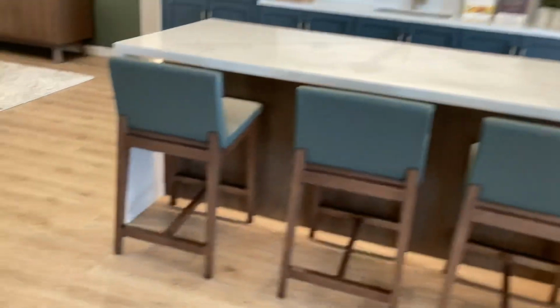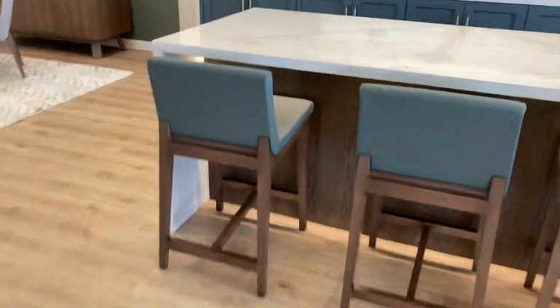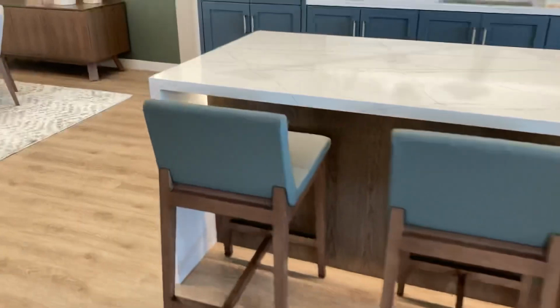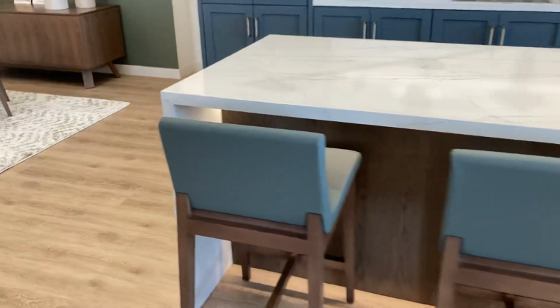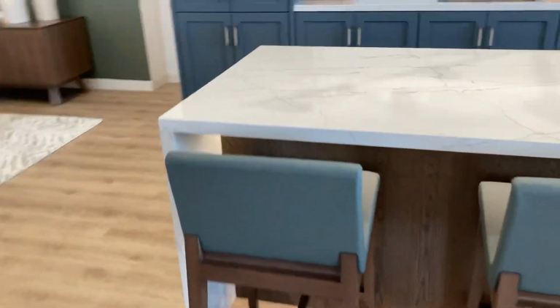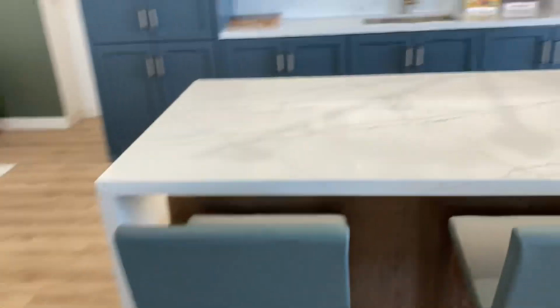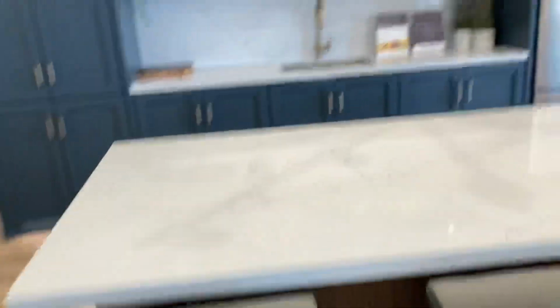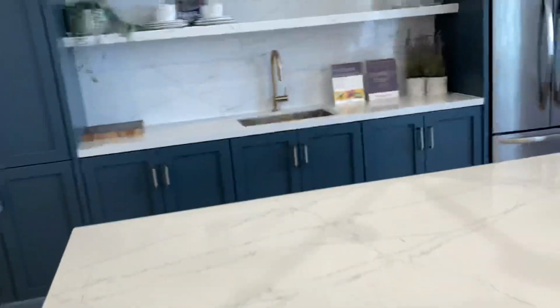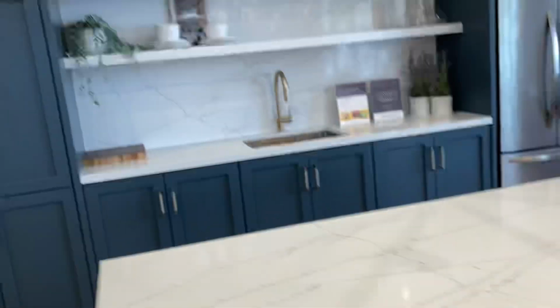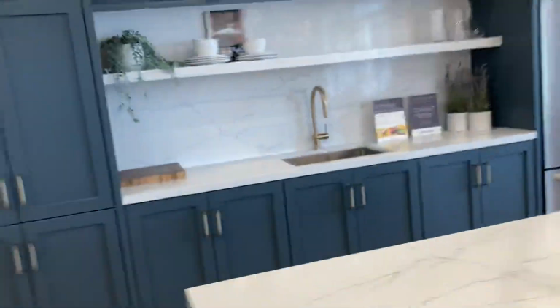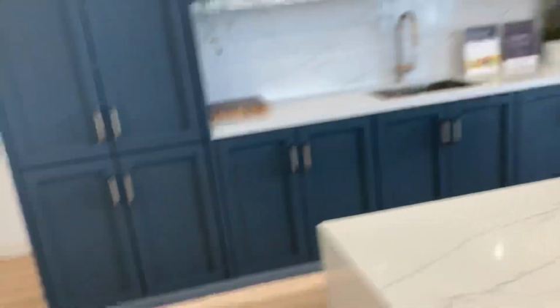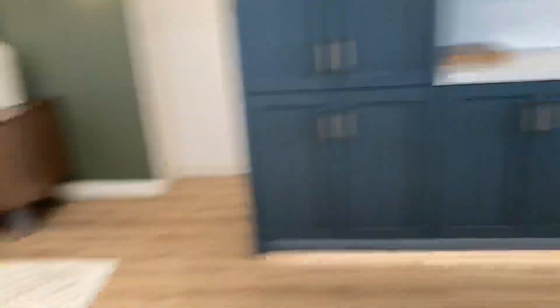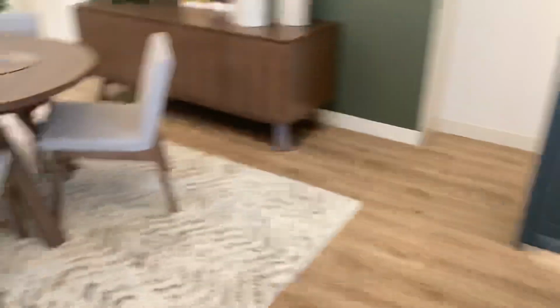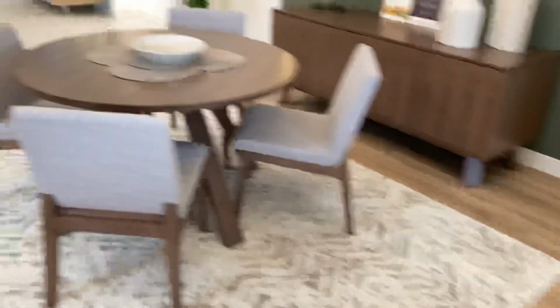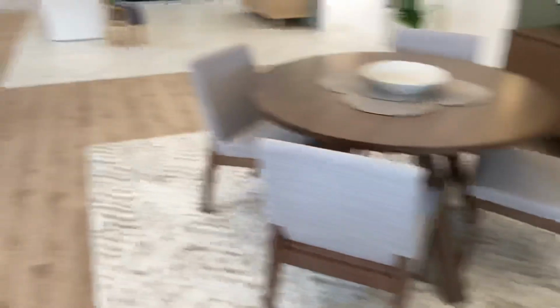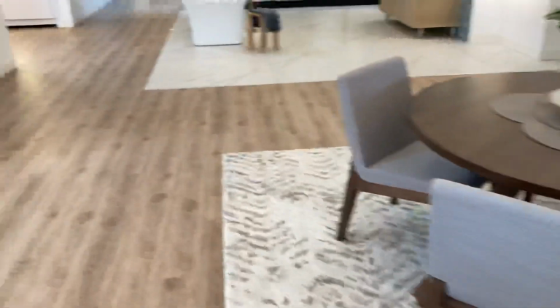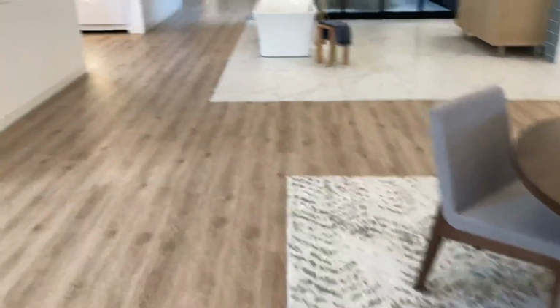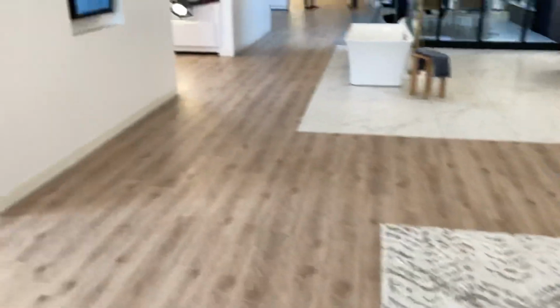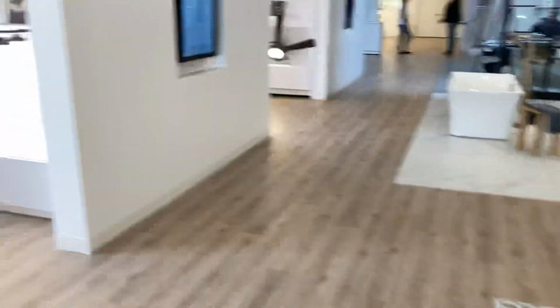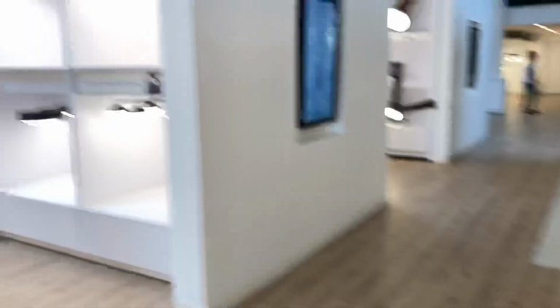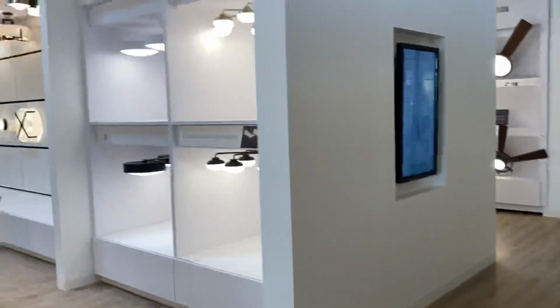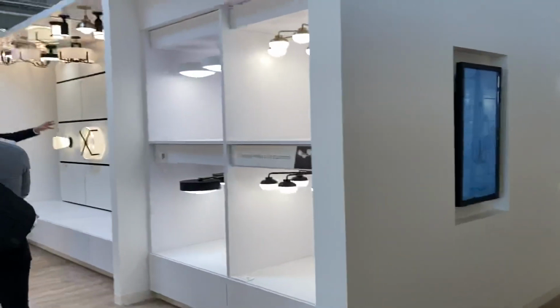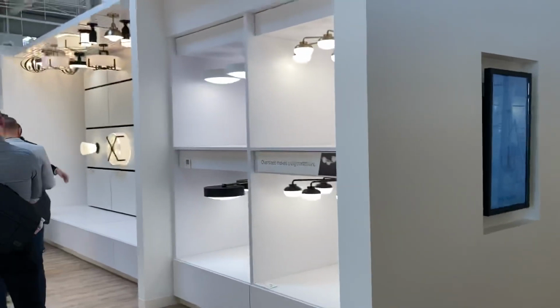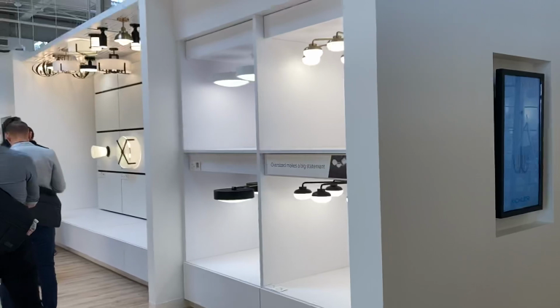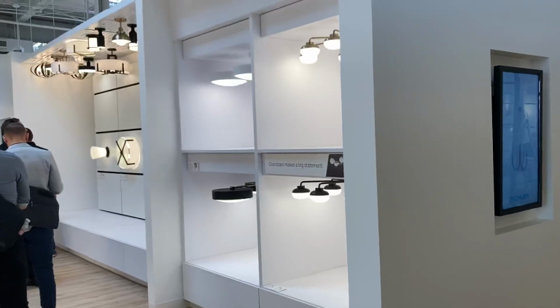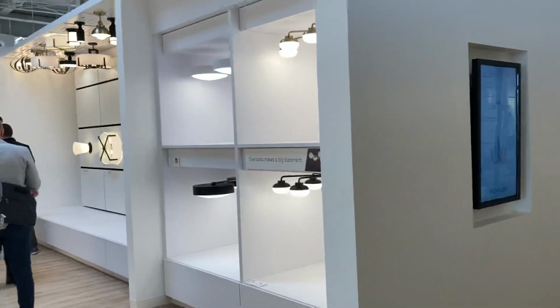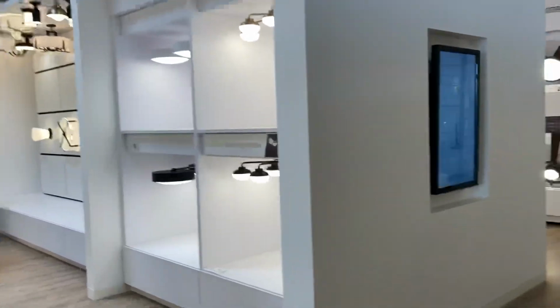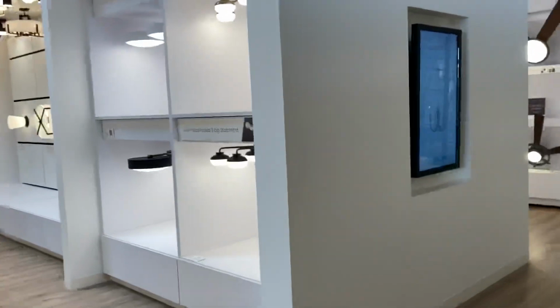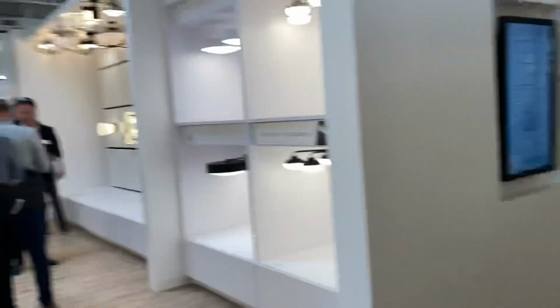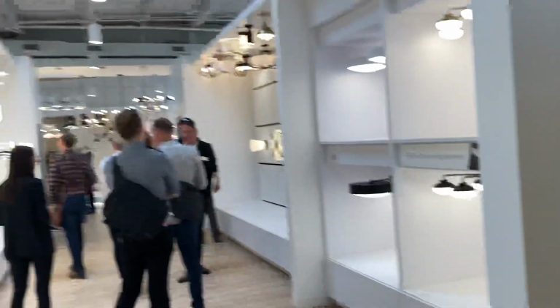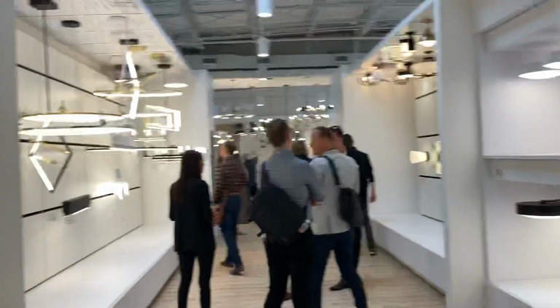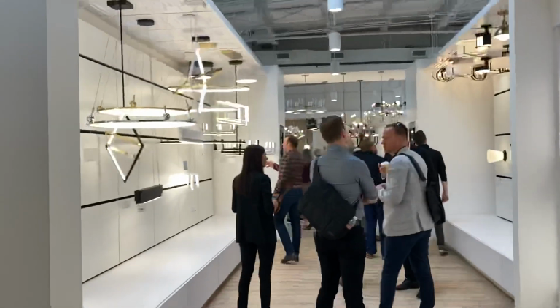Kichler is part of Masco, so they show some of the Delta faucets. Some popular options here — these are all new introductions.